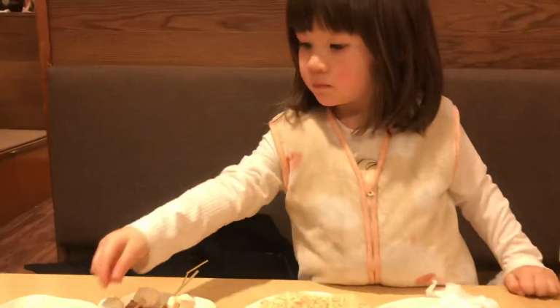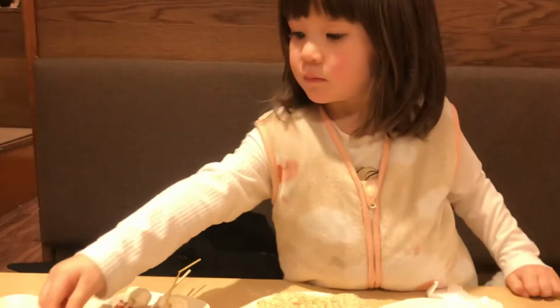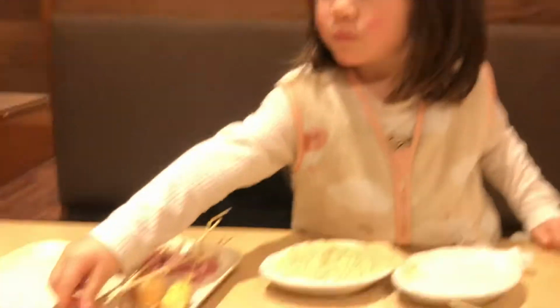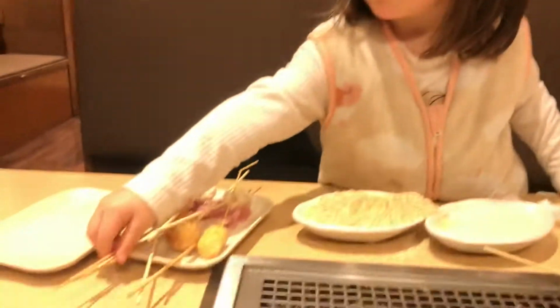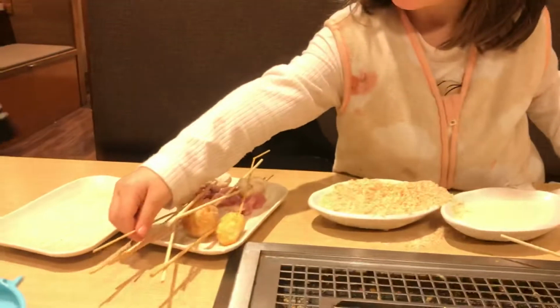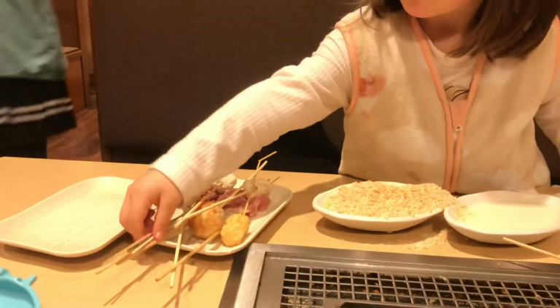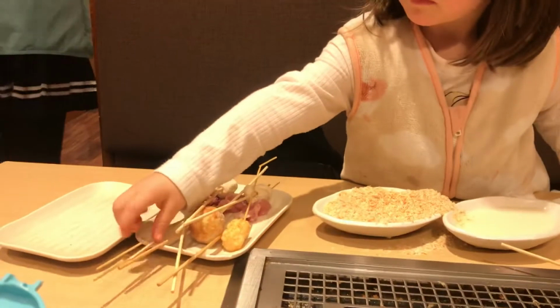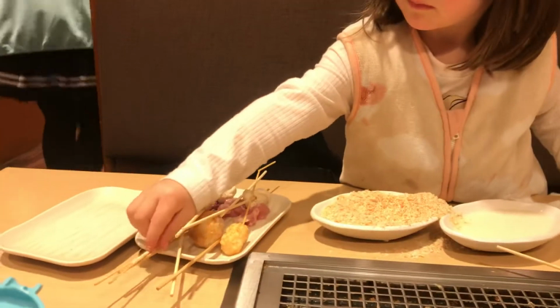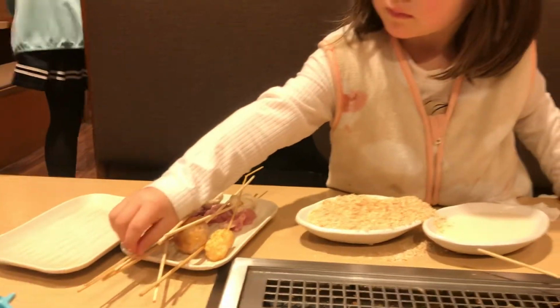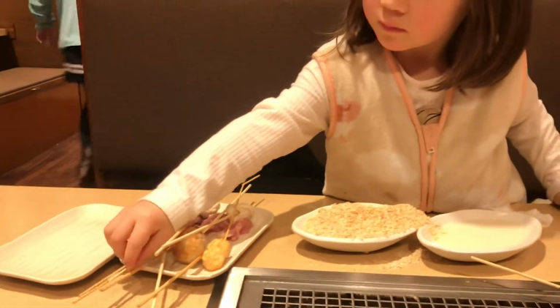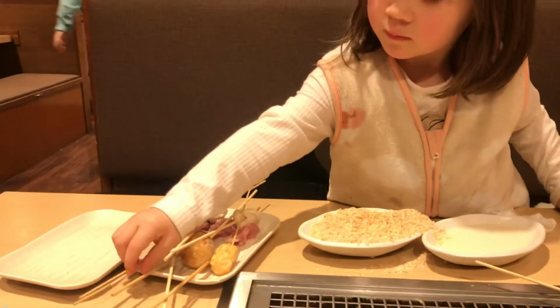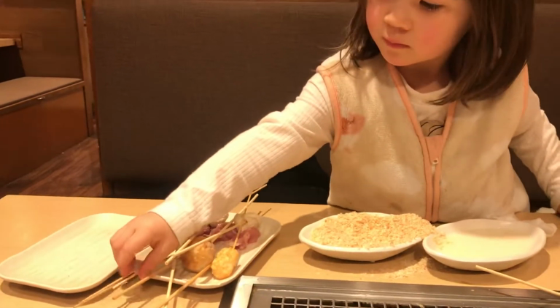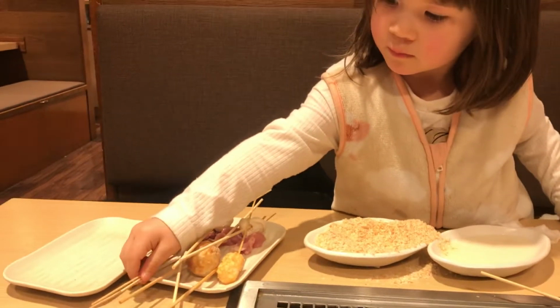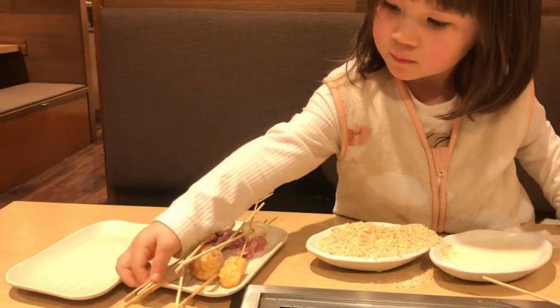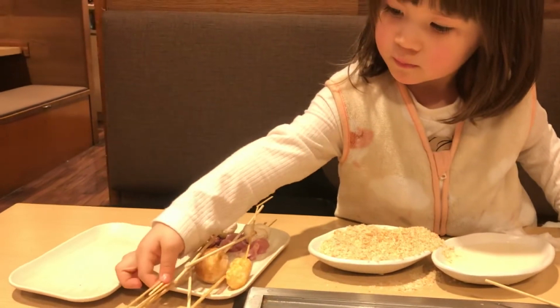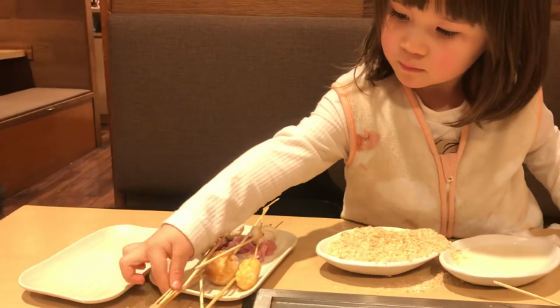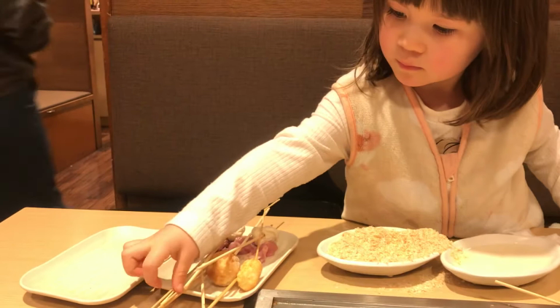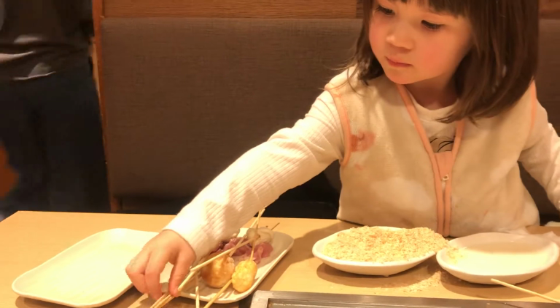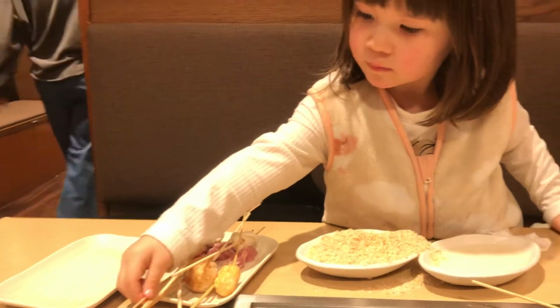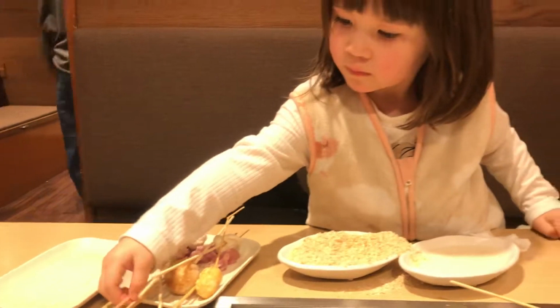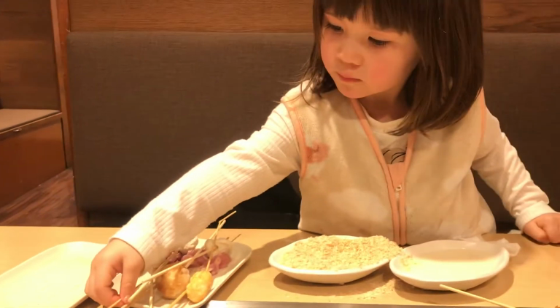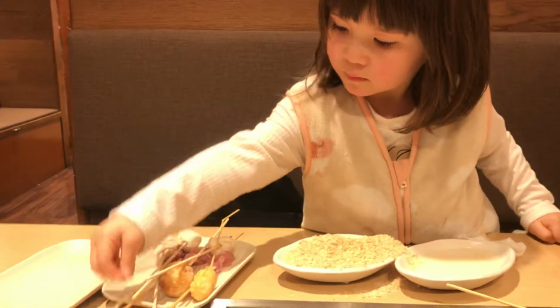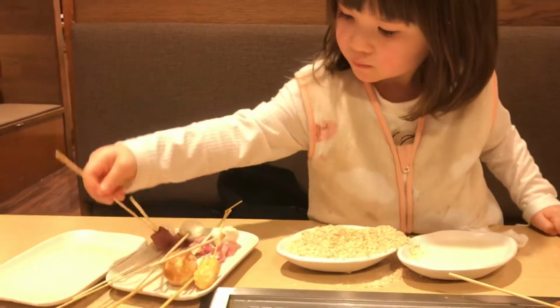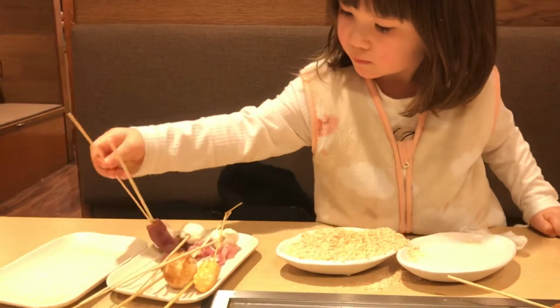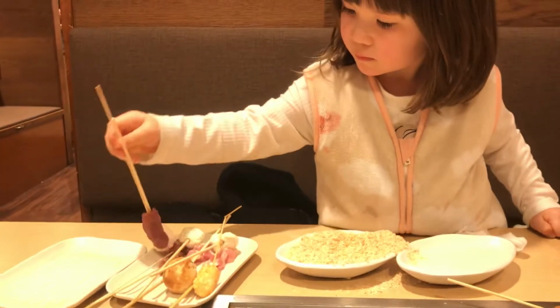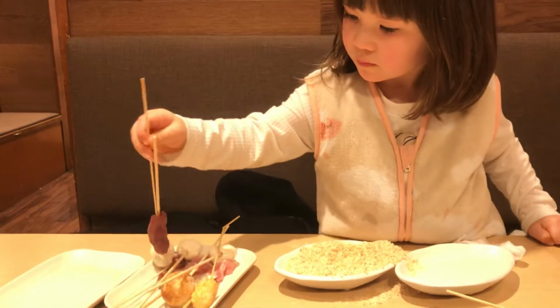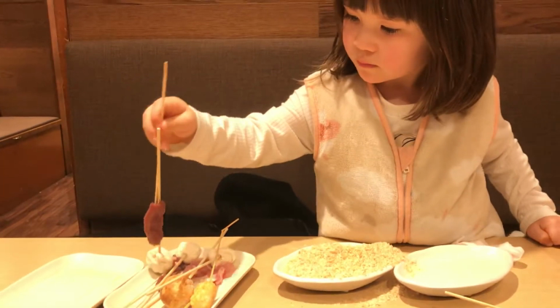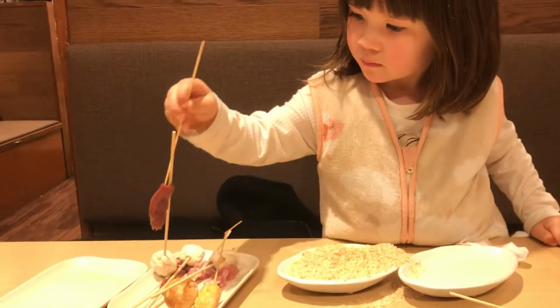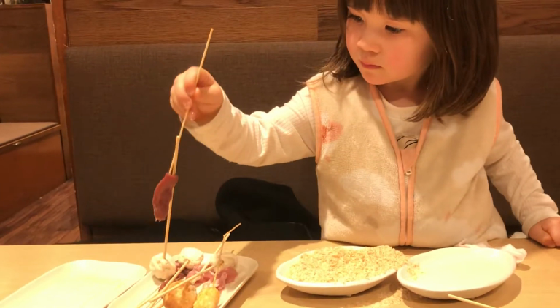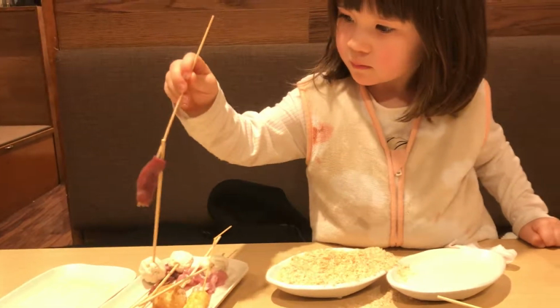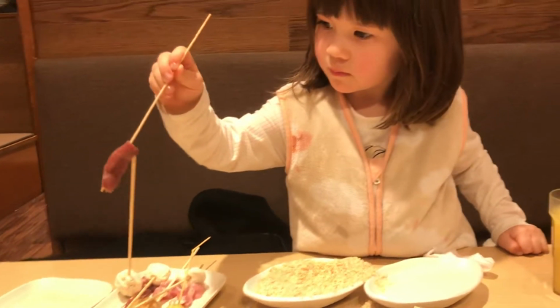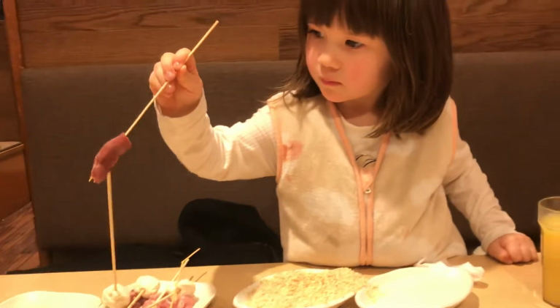Emily's cooking for us. This is called kushikatsu. It's an Osaka special food. Basically, it's just stuffed on a stick.